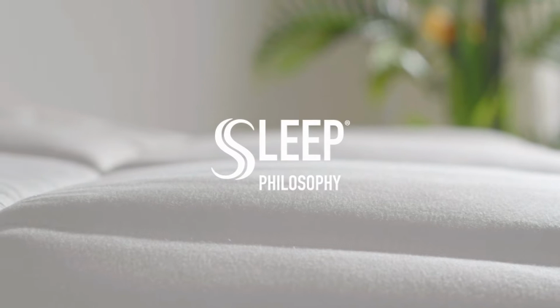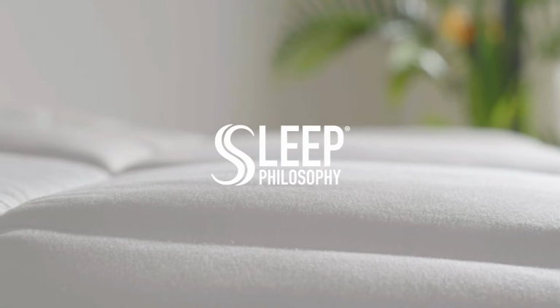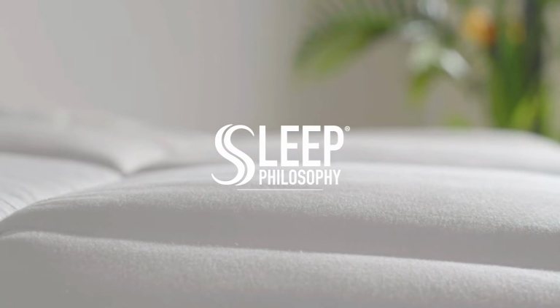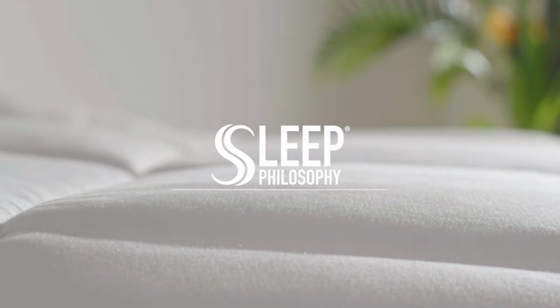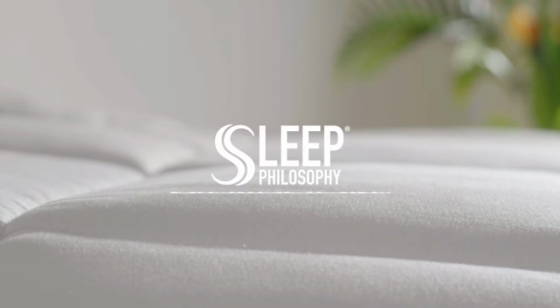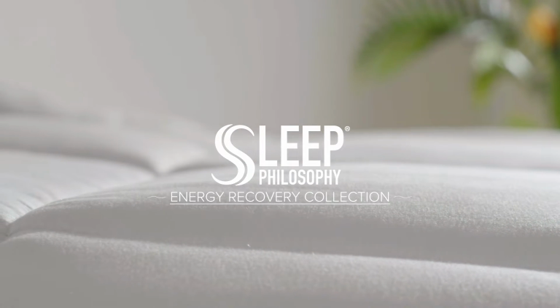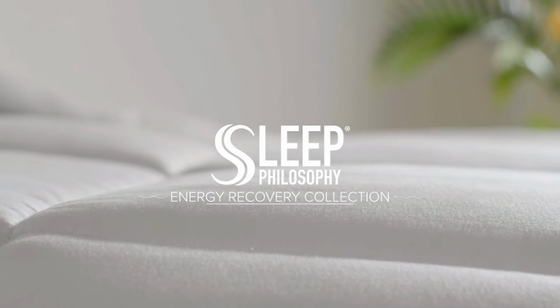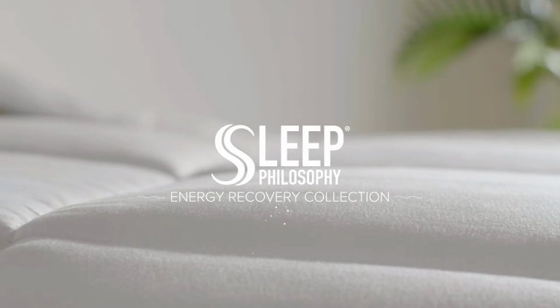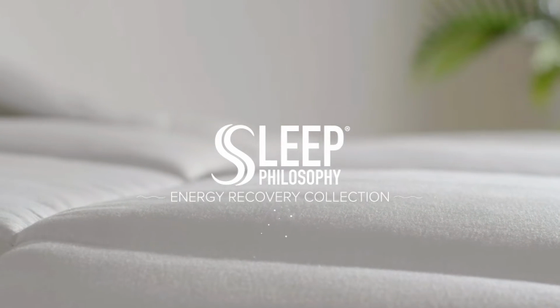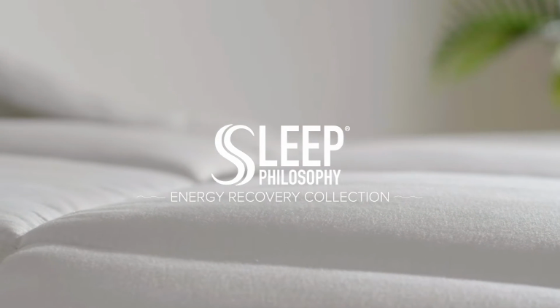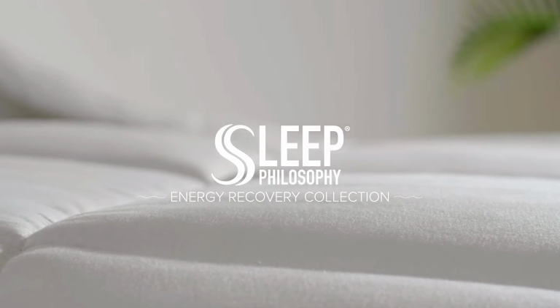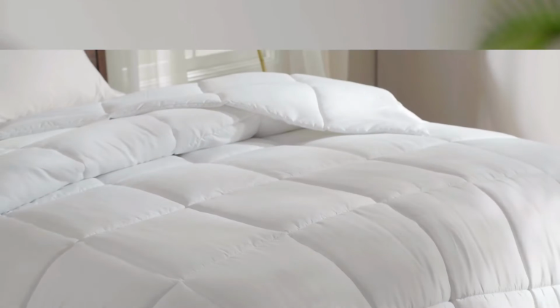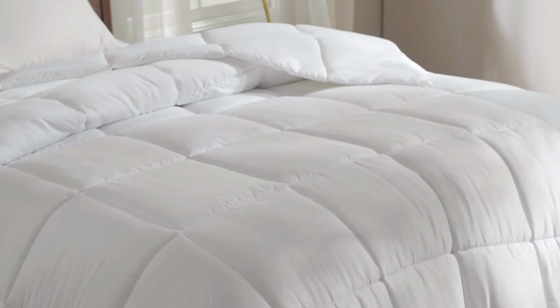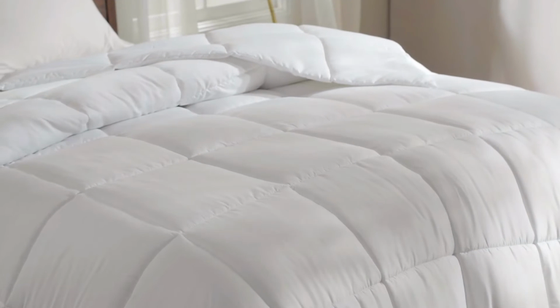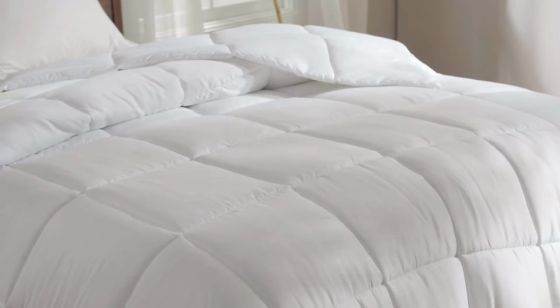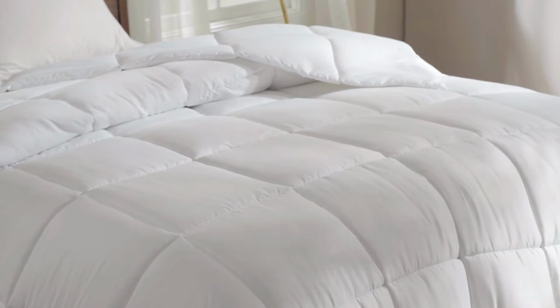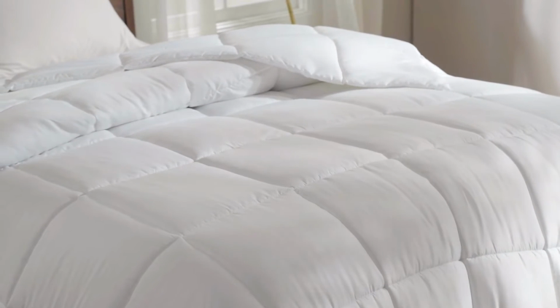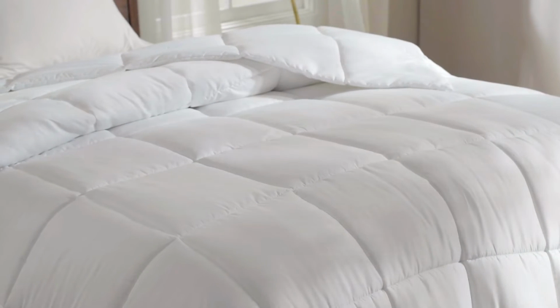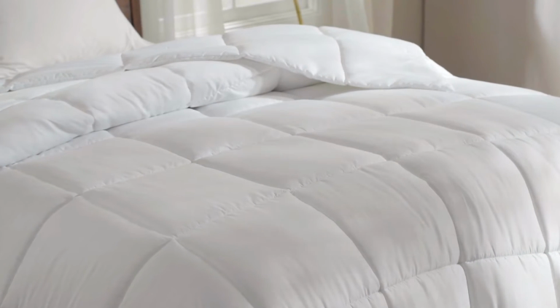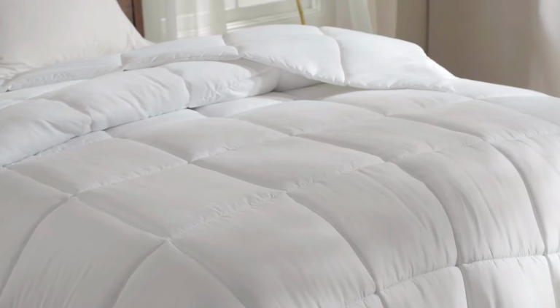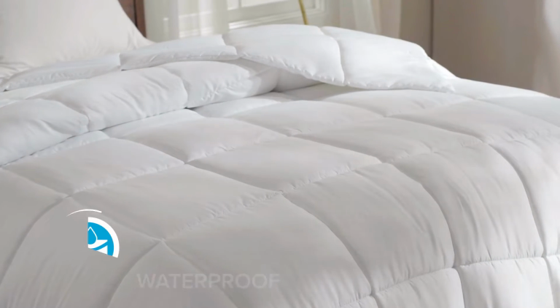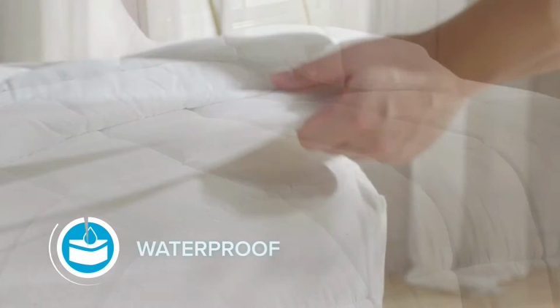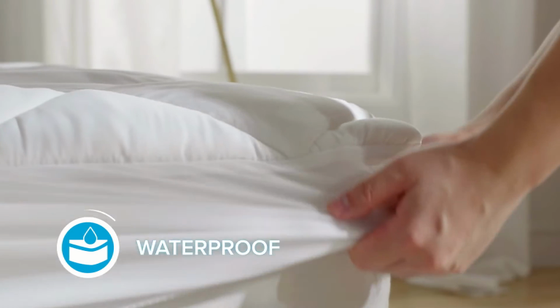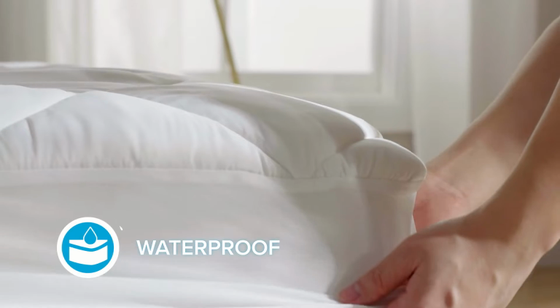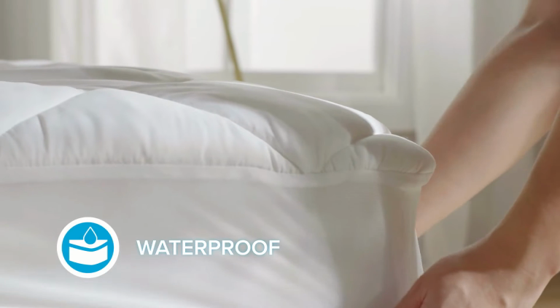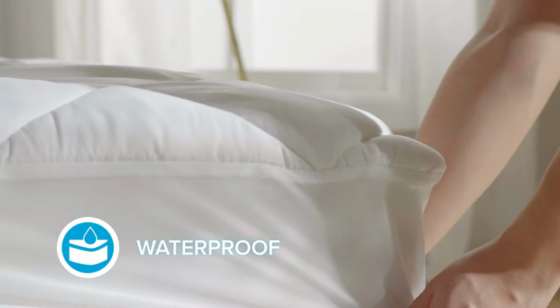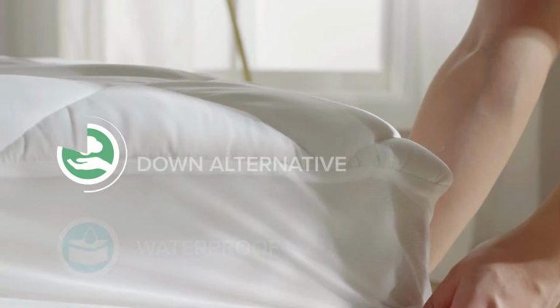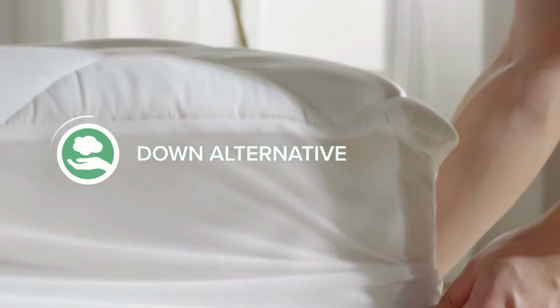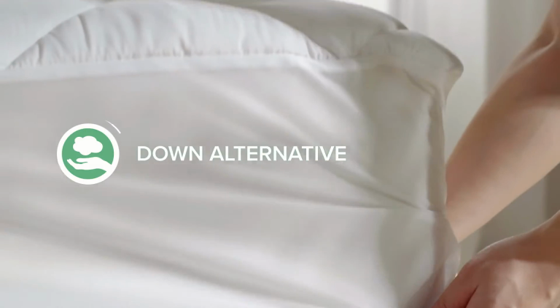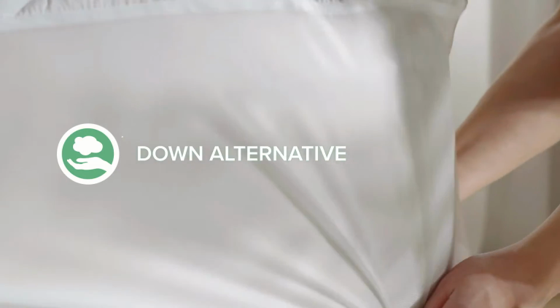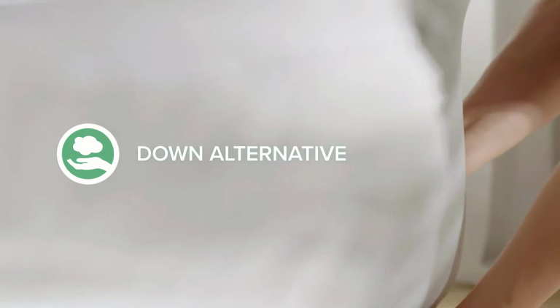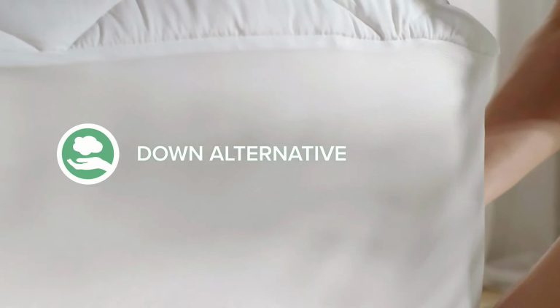Introducing the Sleep Philosophy Energy Recovery Collection. This collection features an oversized comforter and a waterproof mattress pad, both with a down-alternative soft microfiber shell.